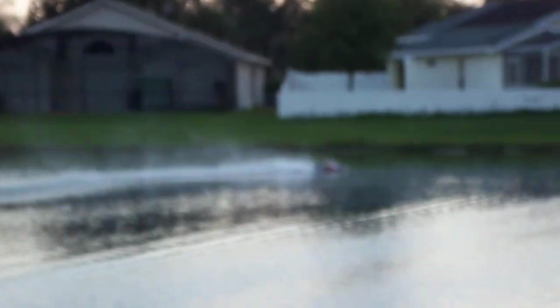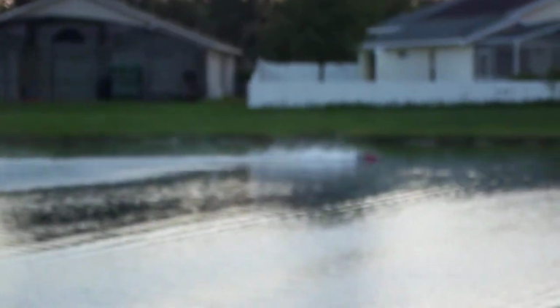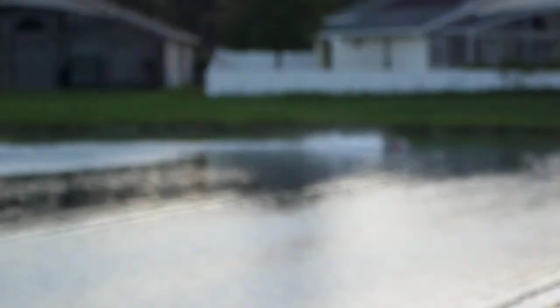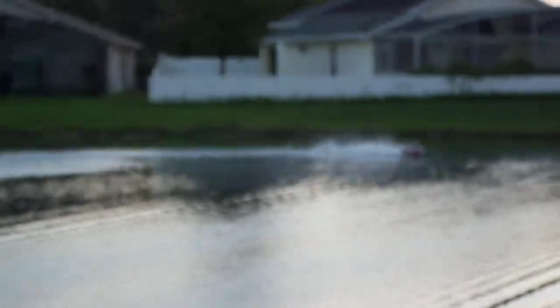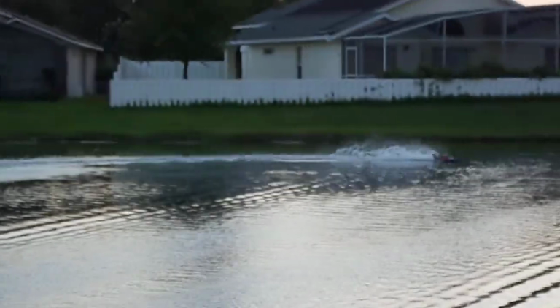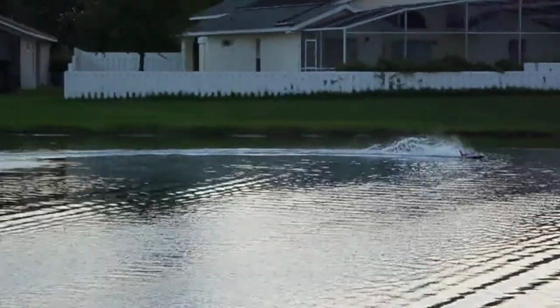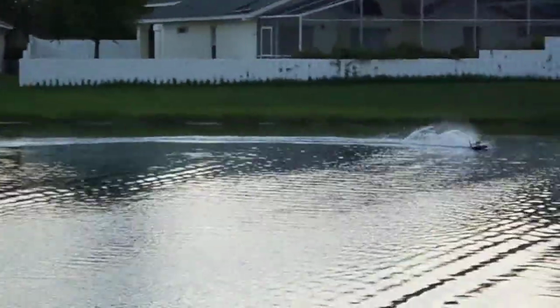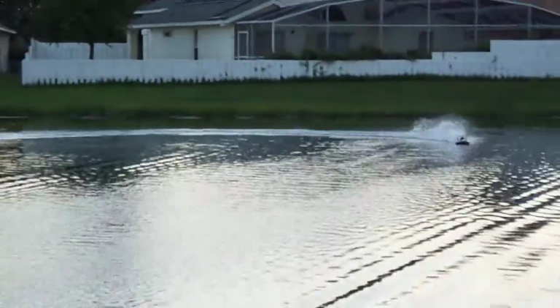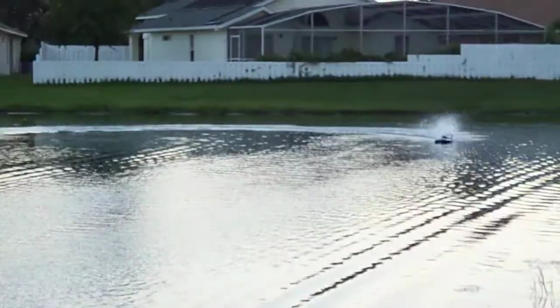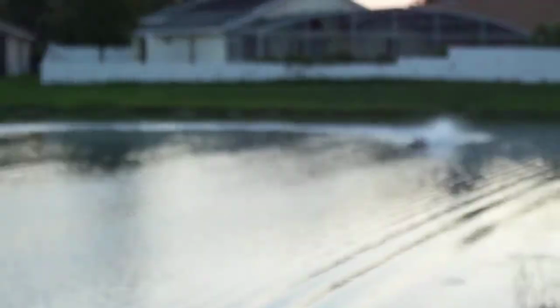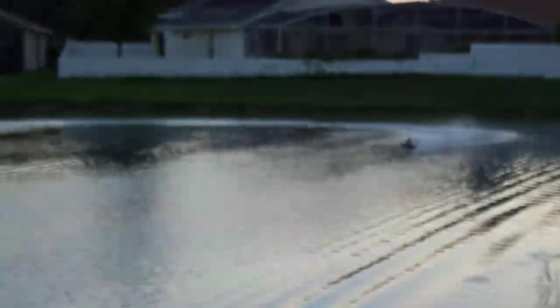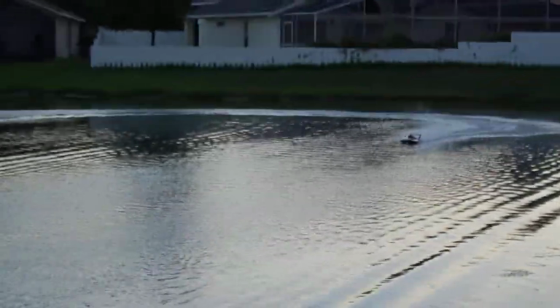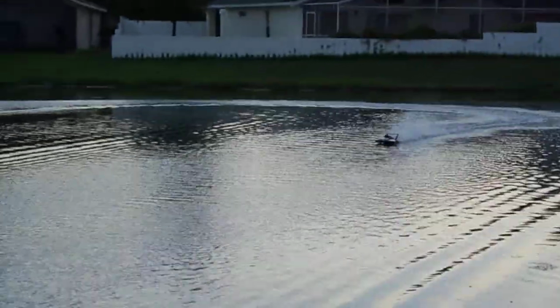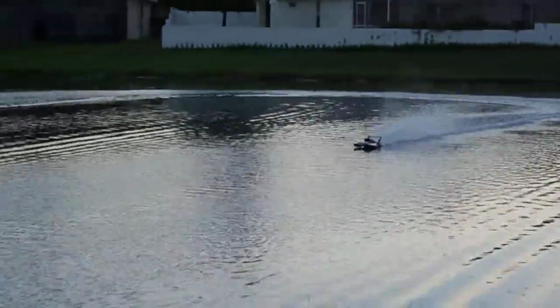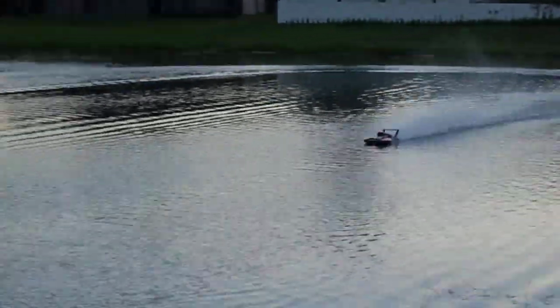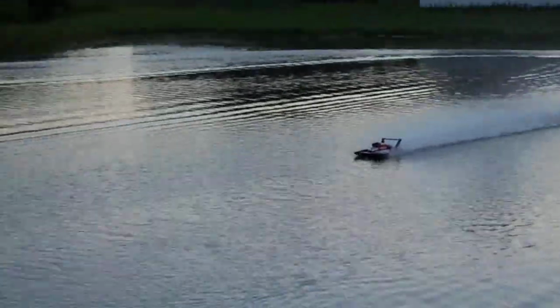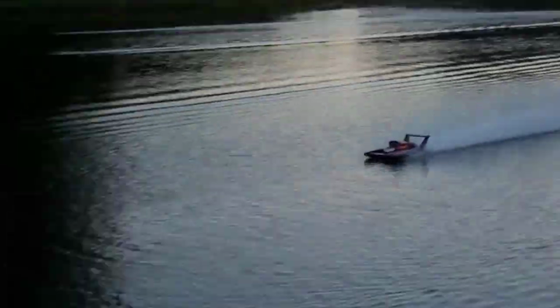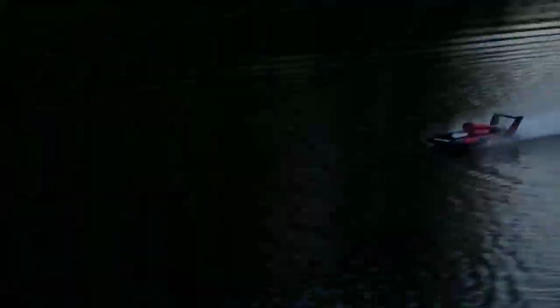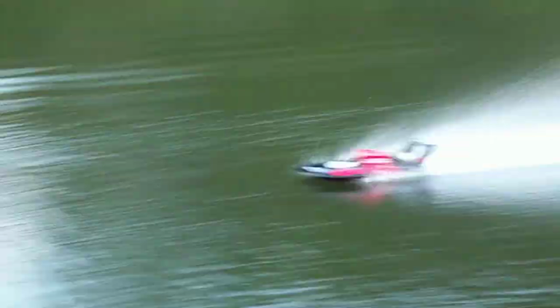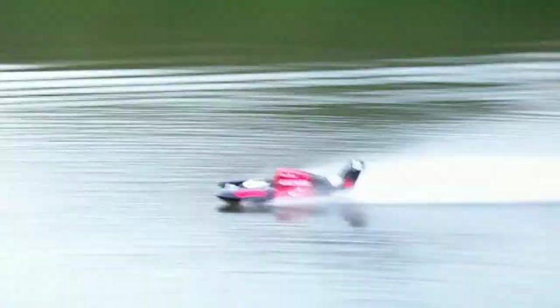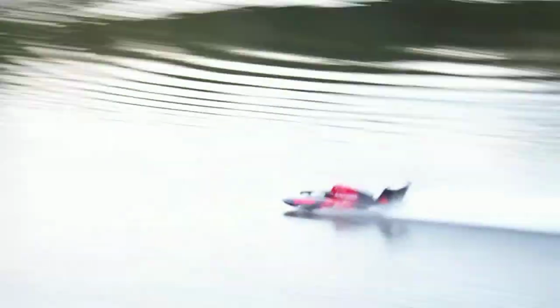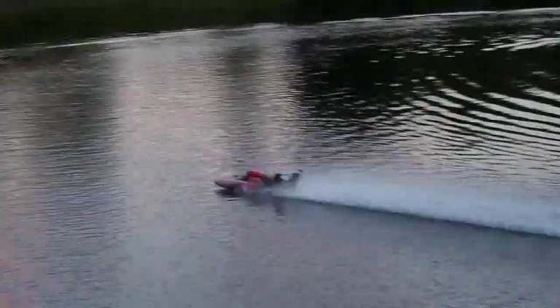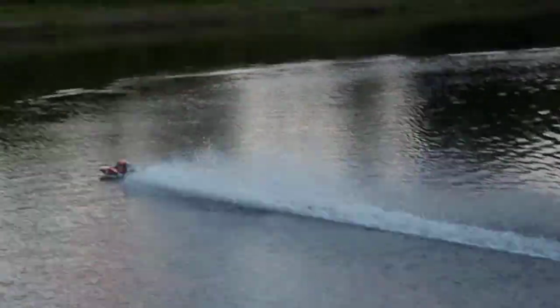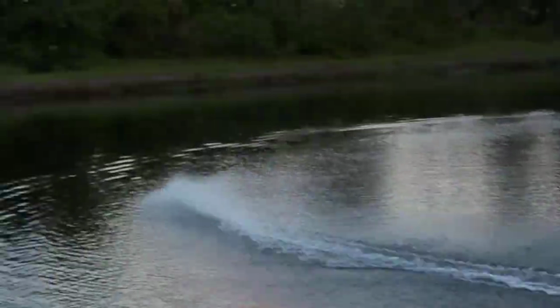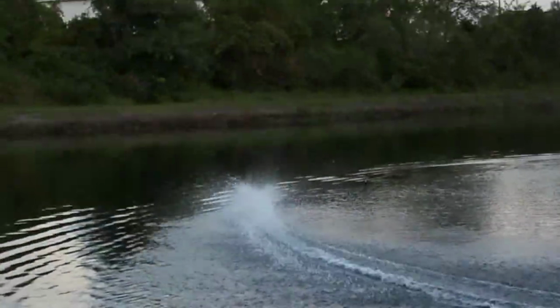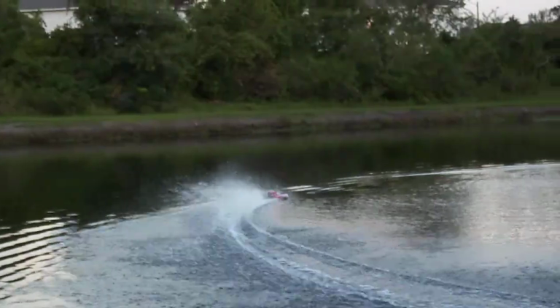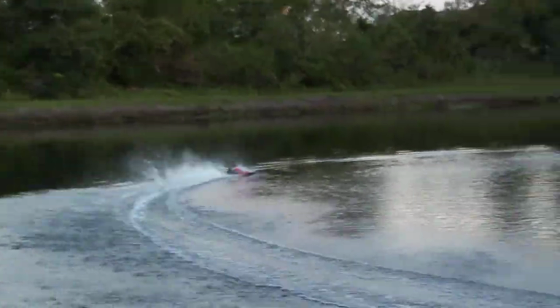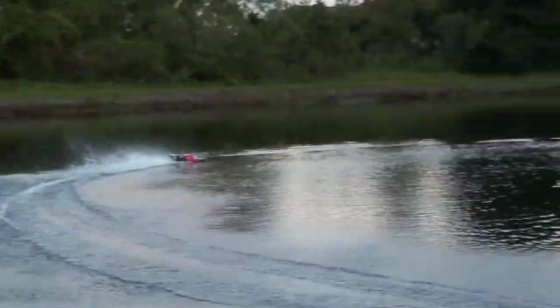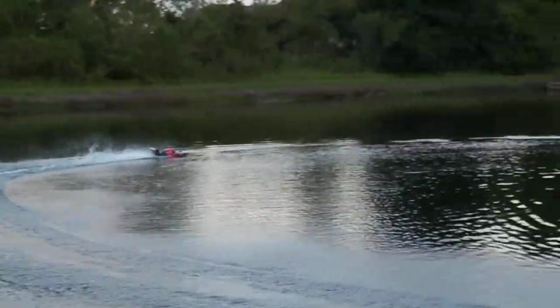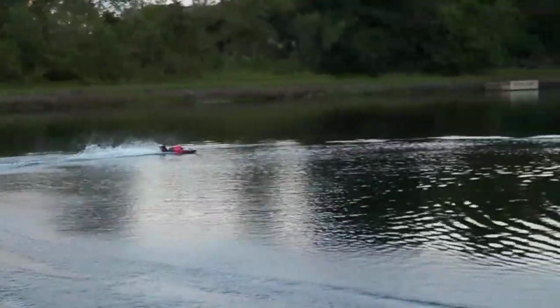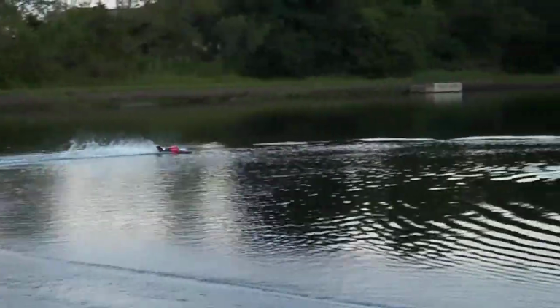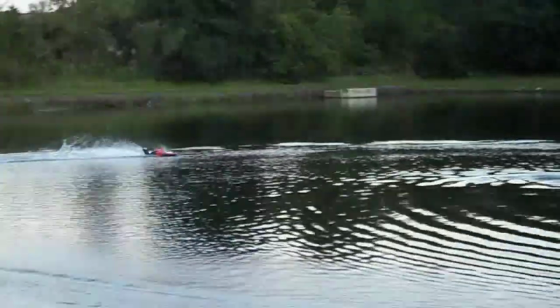Let me zoom out a little bit here. Obviously you want to run it from the glass. Battery's not going to last too long.